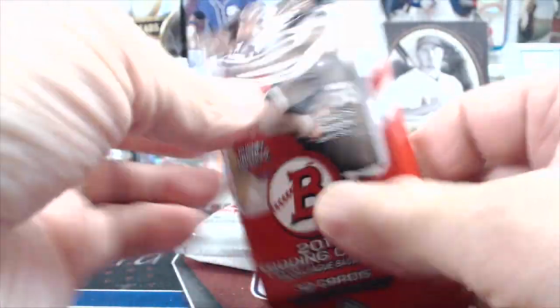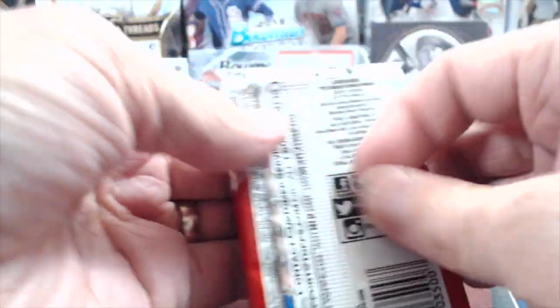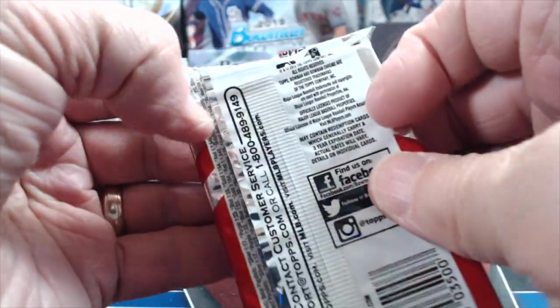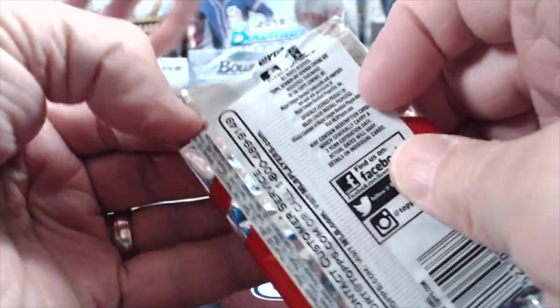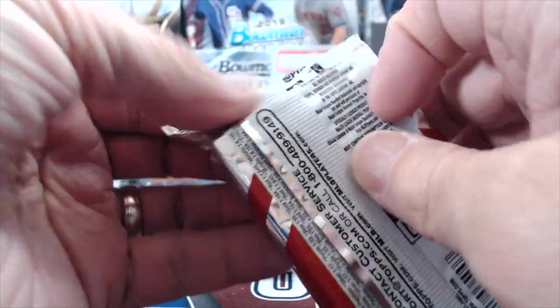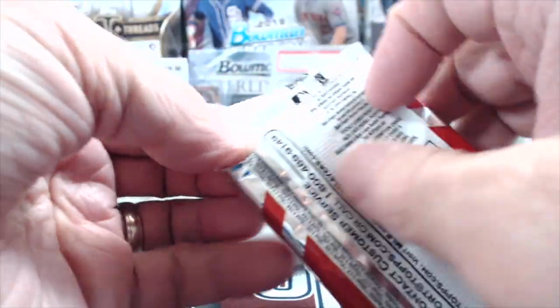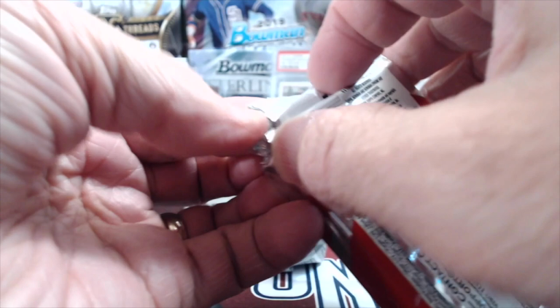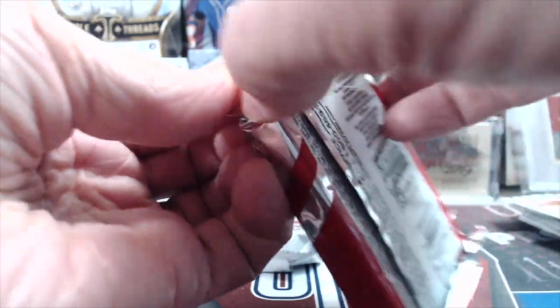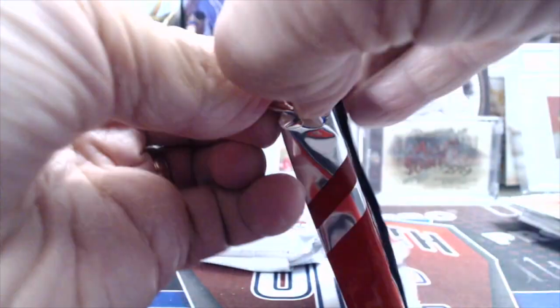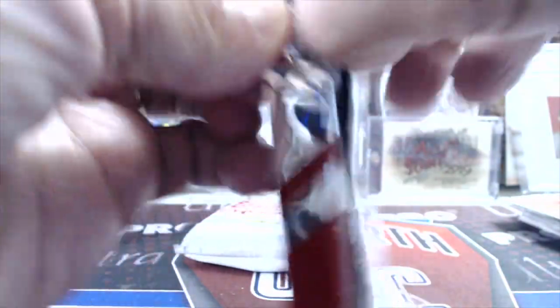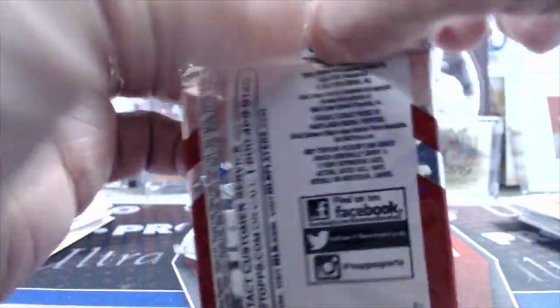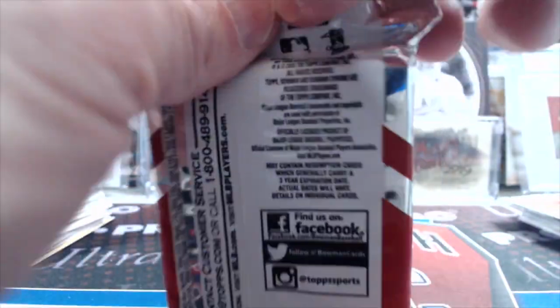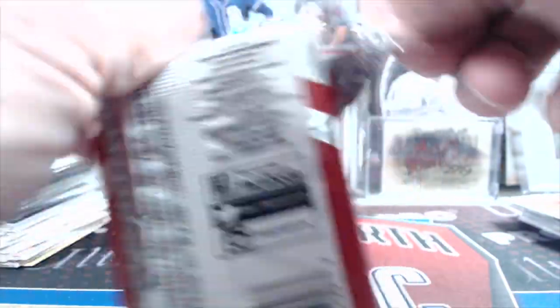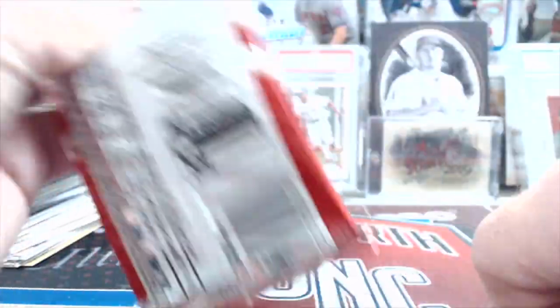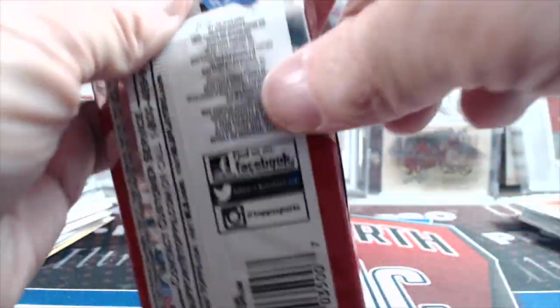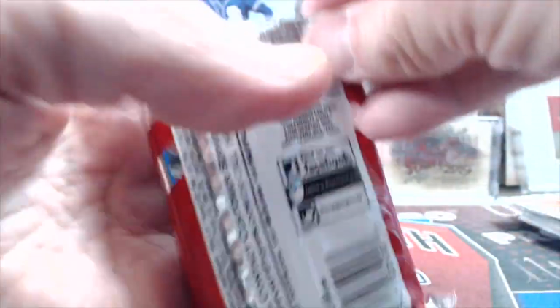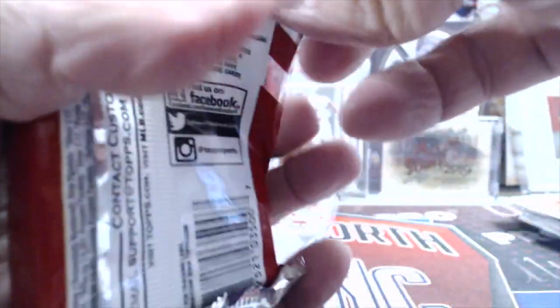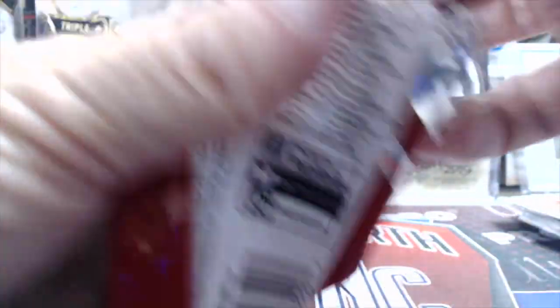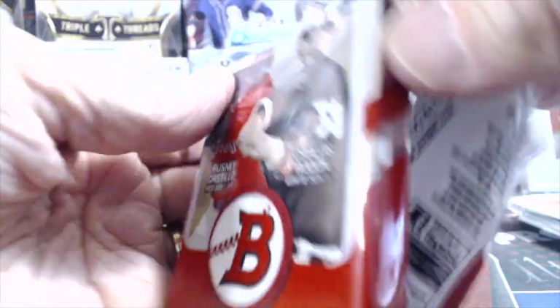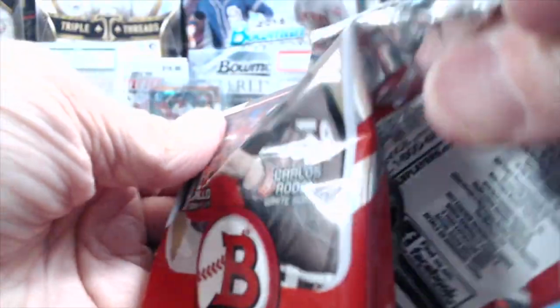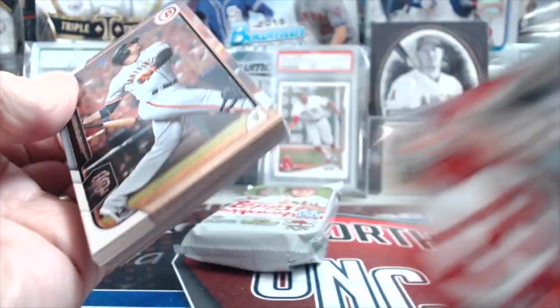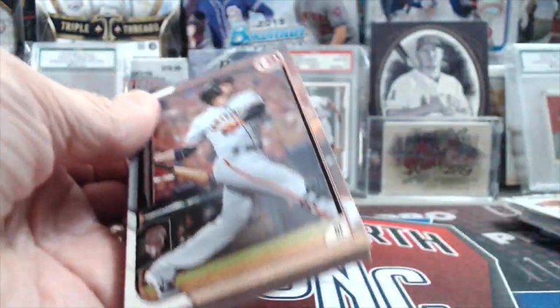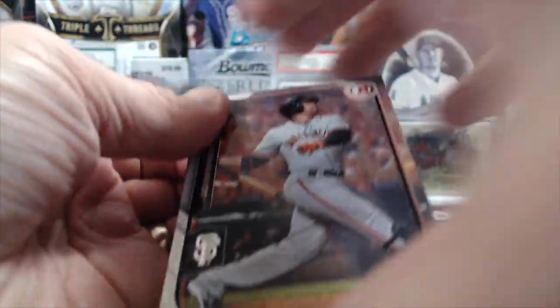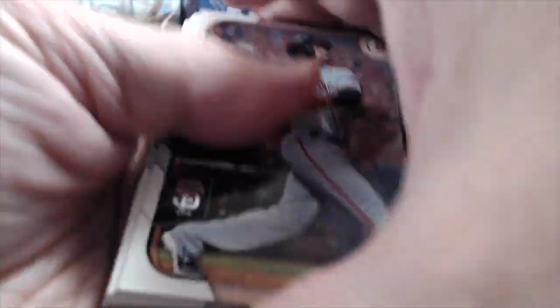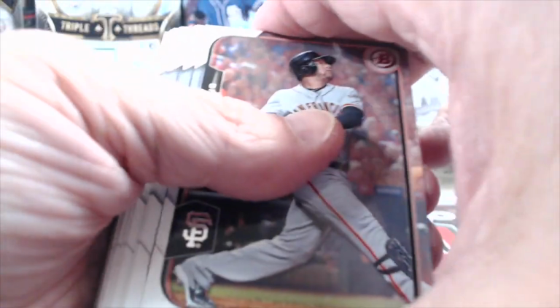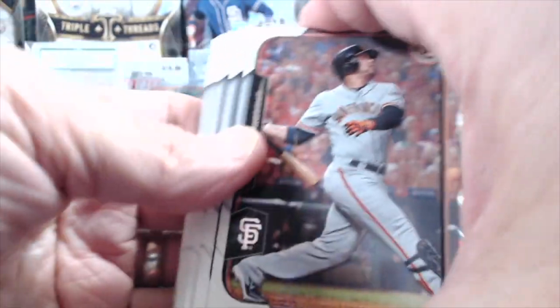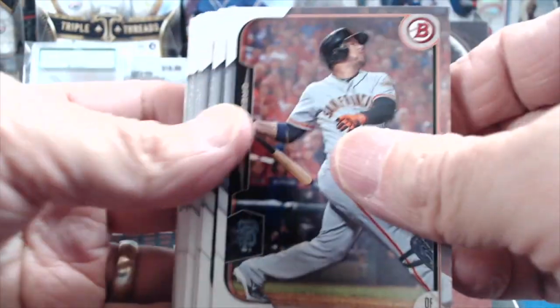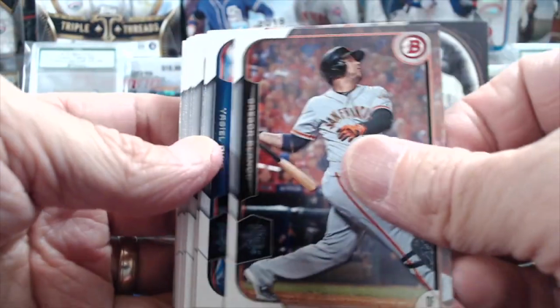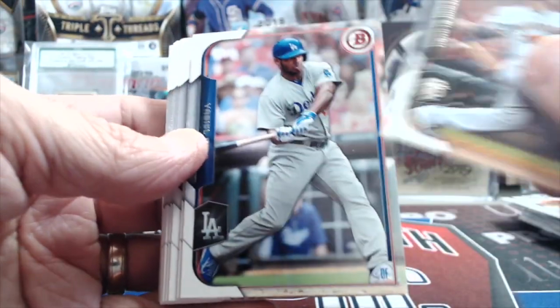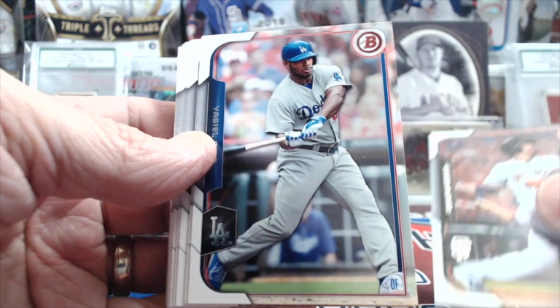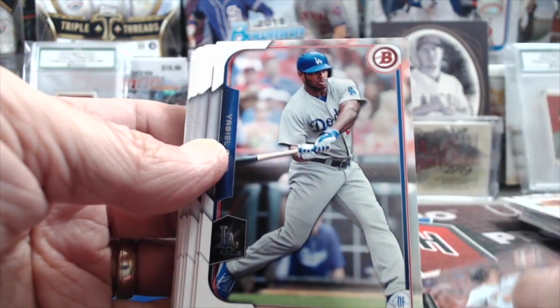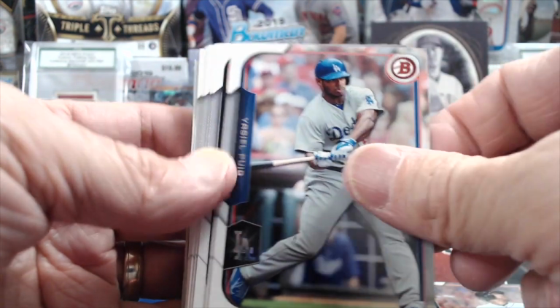That's kind of most Series 2. This year is an exception, but usually Series 2 is kind of weak. There are some years, like when Chris Bryant was in it in 2015 — that was a good set only because he was in there. But this year's Series 2 is exceptional.